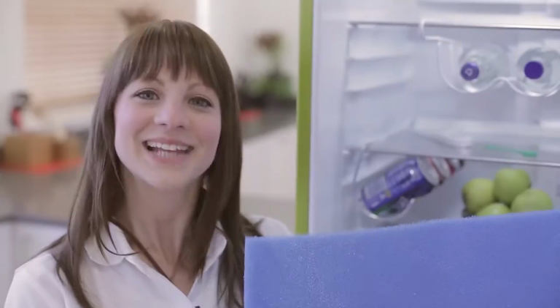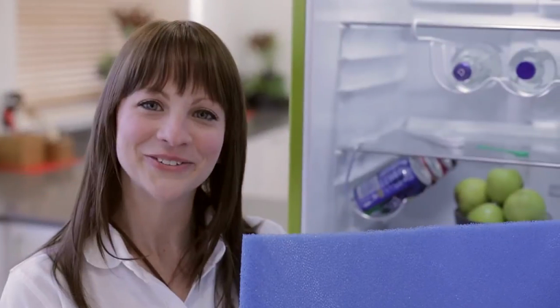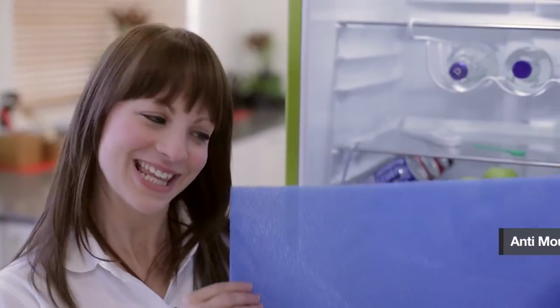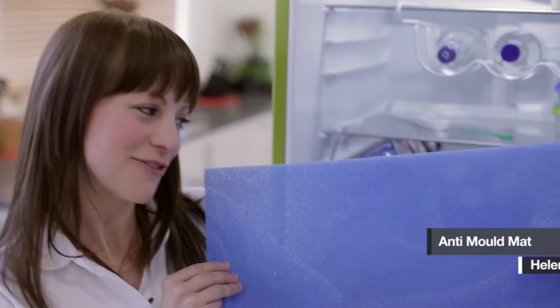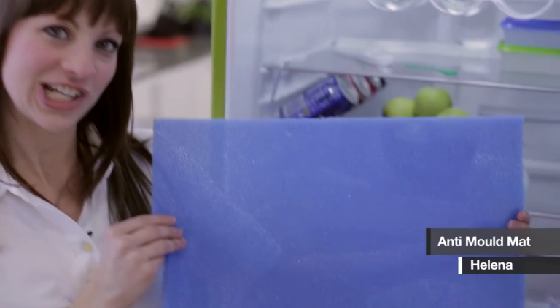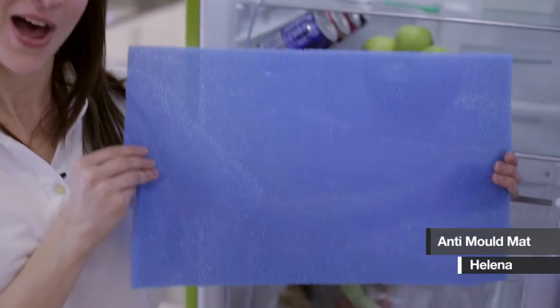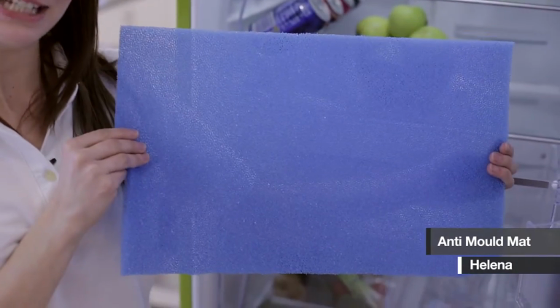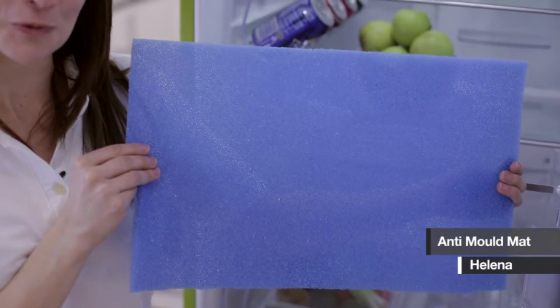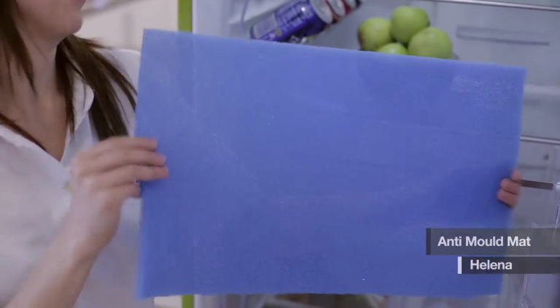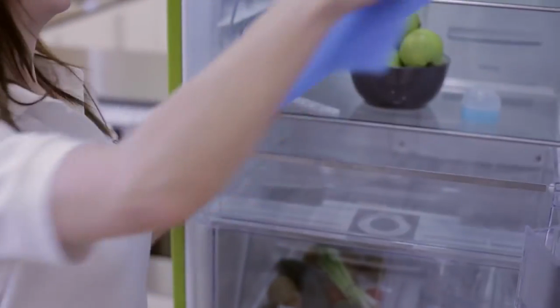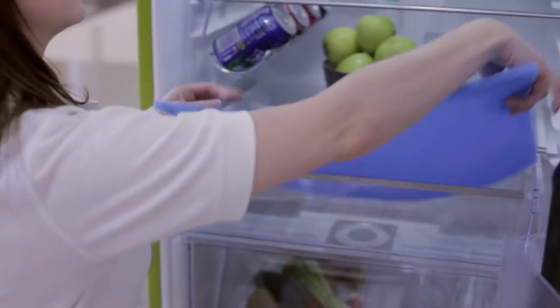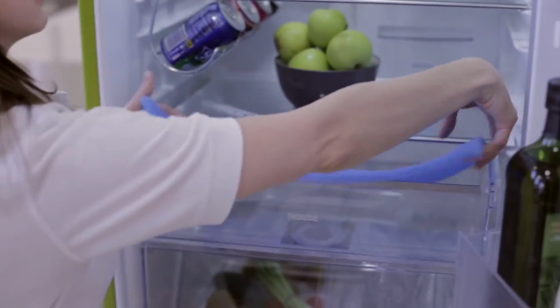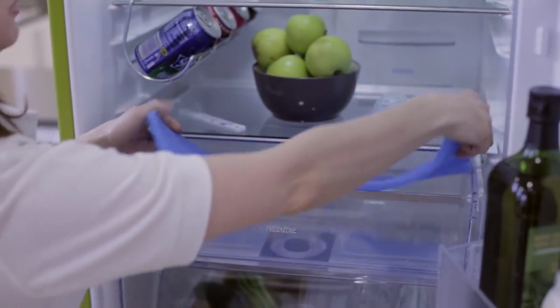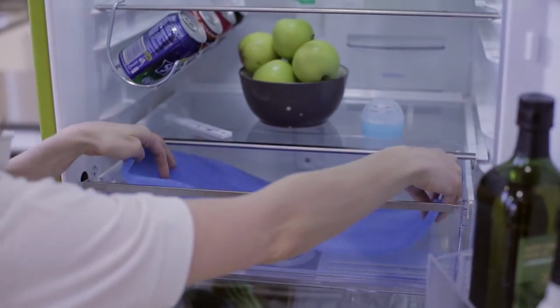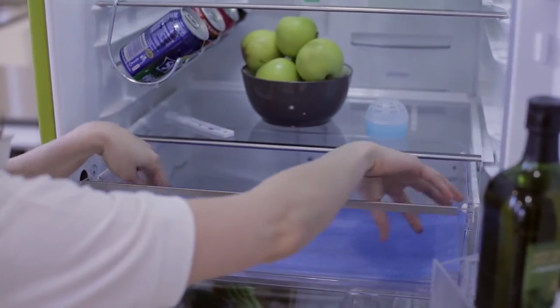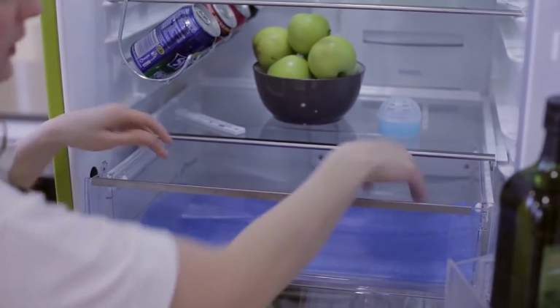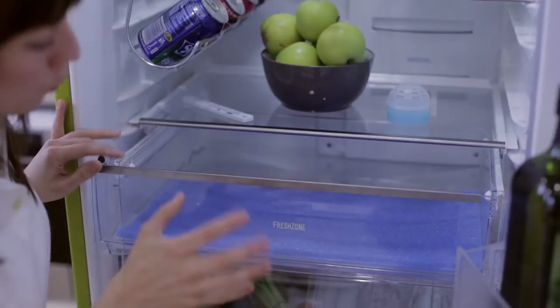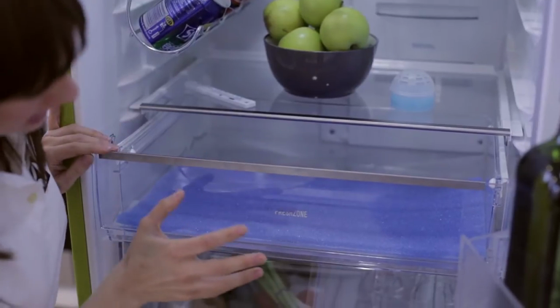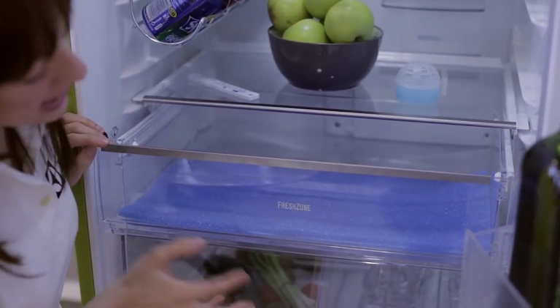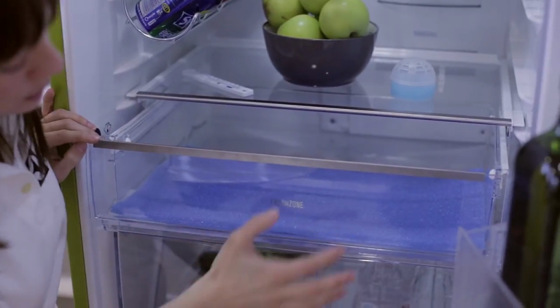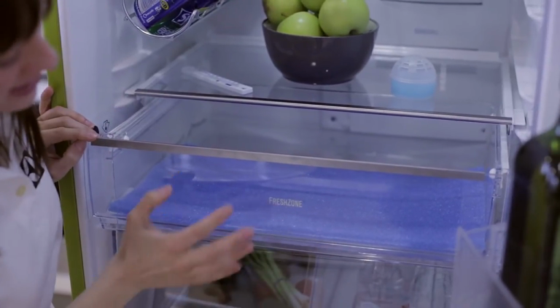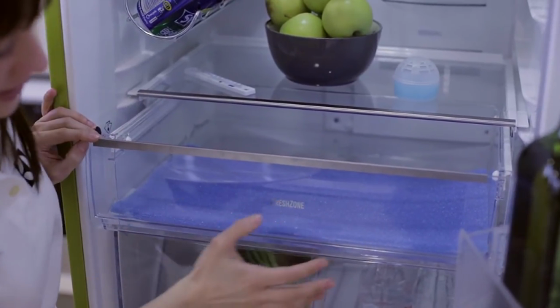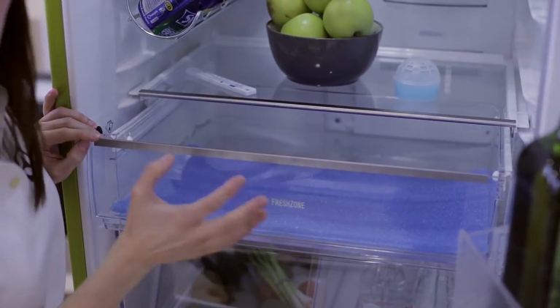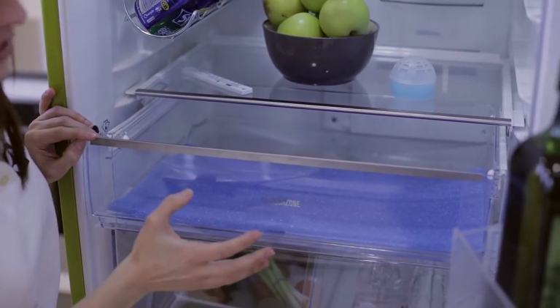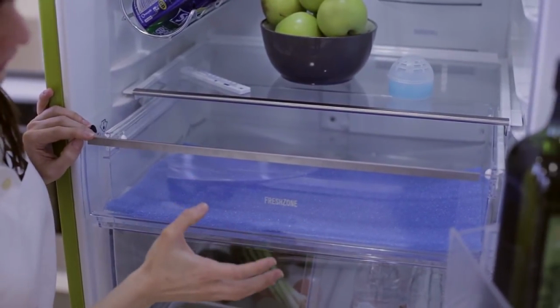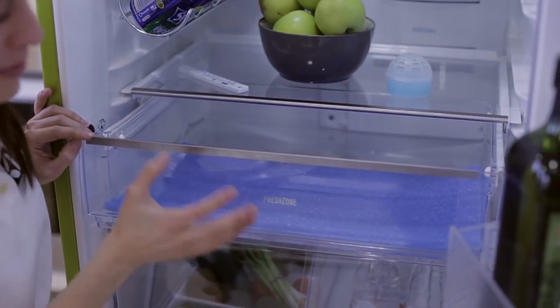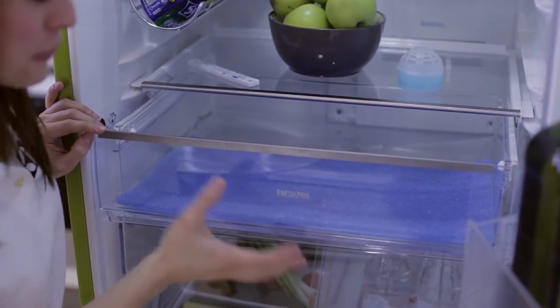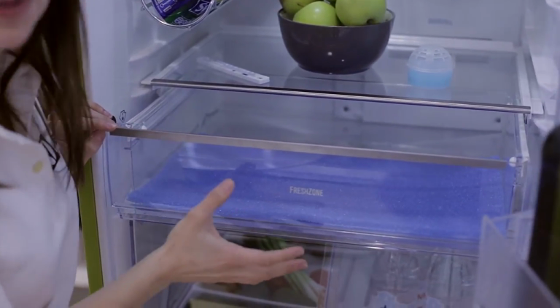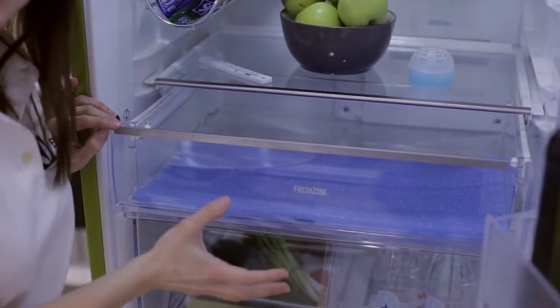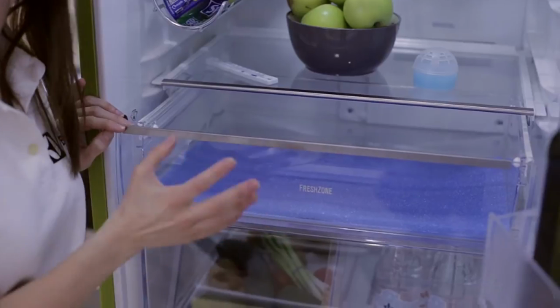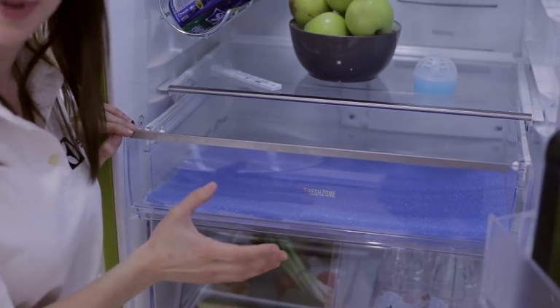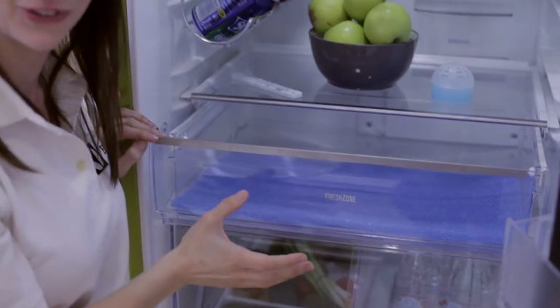Hello, this is the FreshKeeper Anti-Mould Mat. It sits at the bottom of your vegetable drawer and what it does is it allows air to circulate underneath your food, keeping fruit and vegetables fresher and crispier for longer.